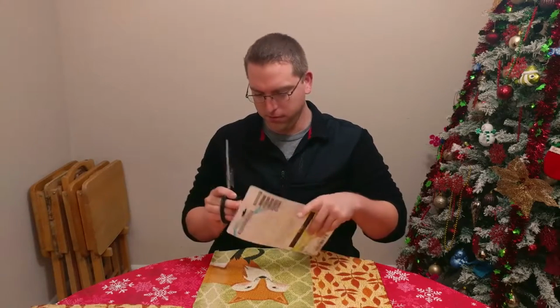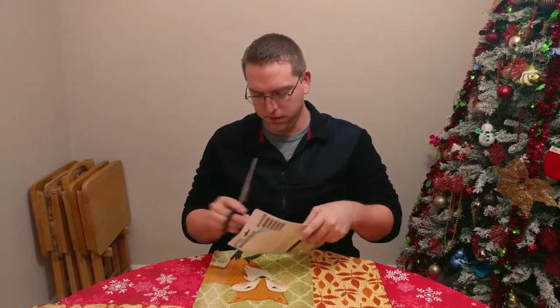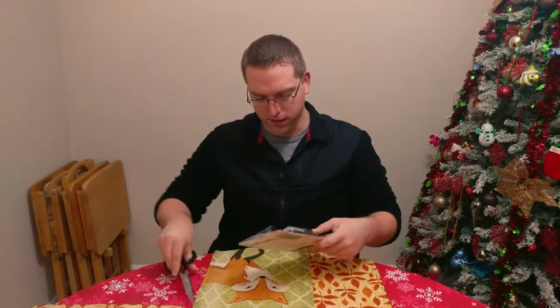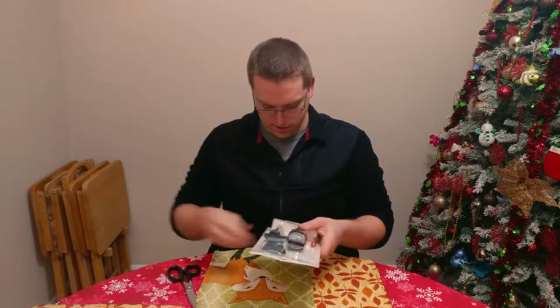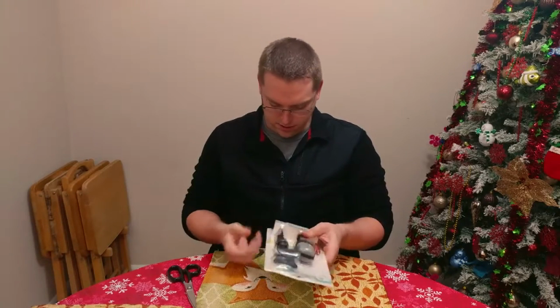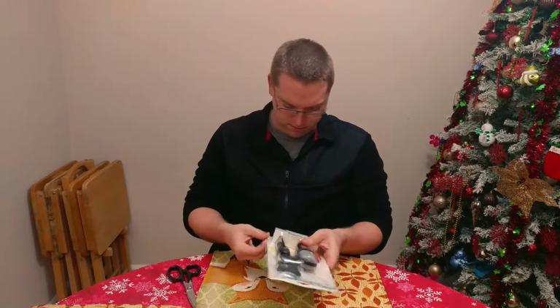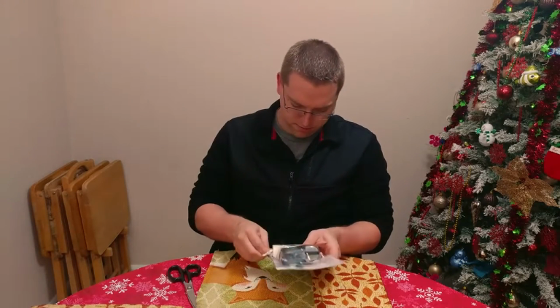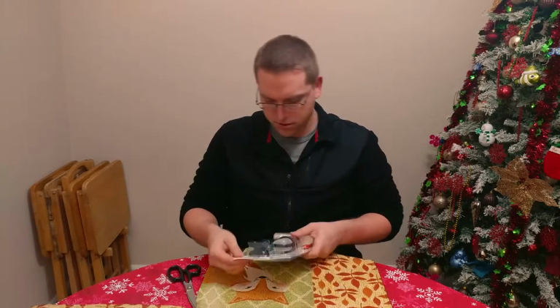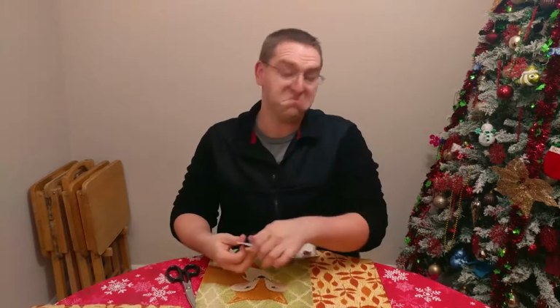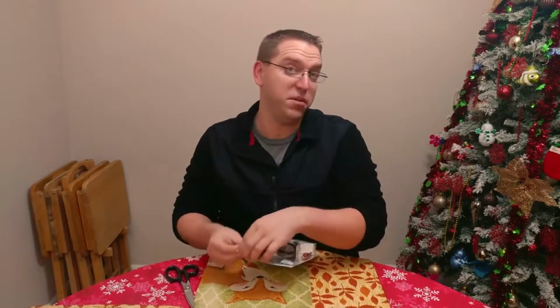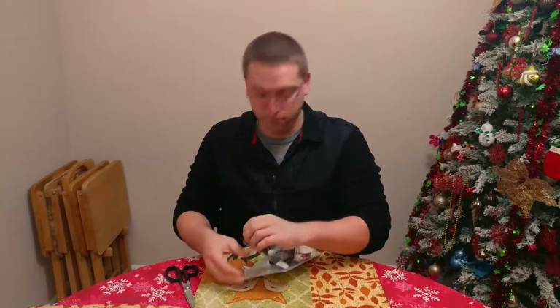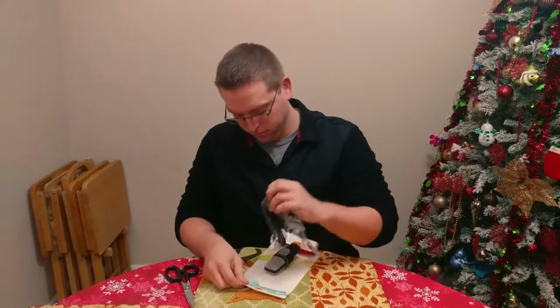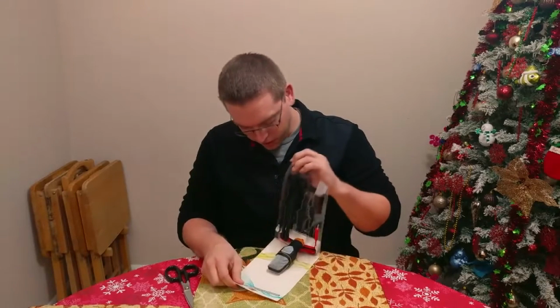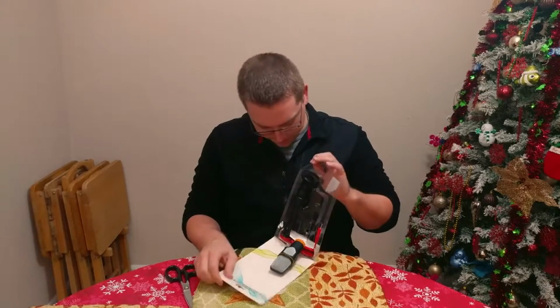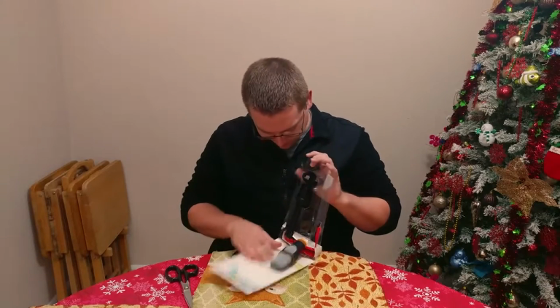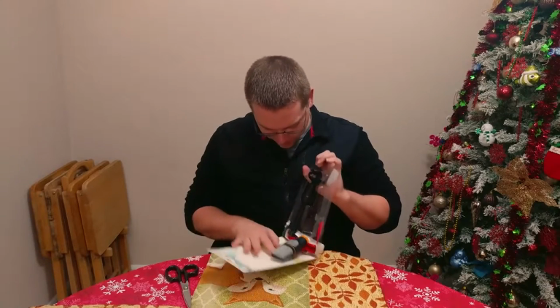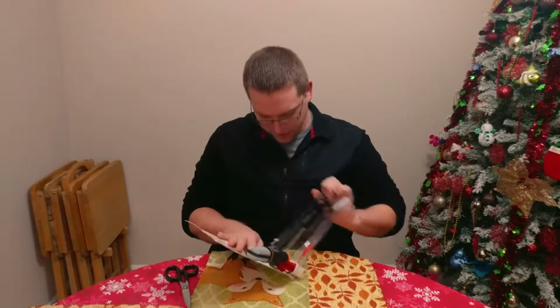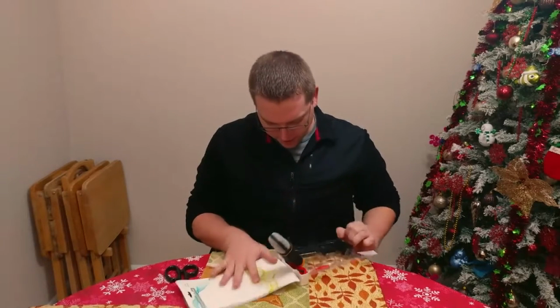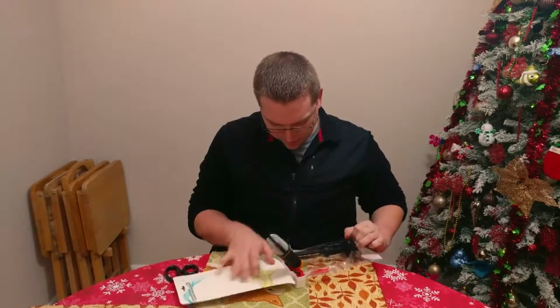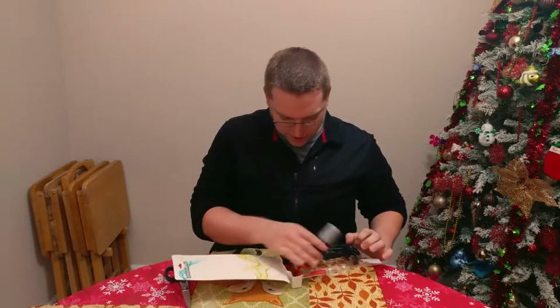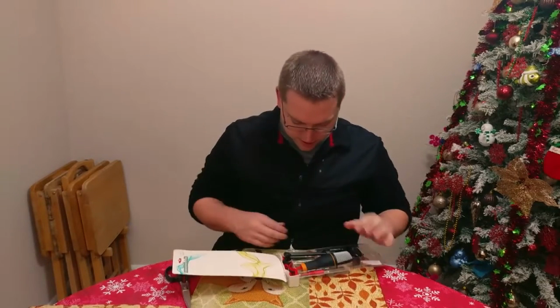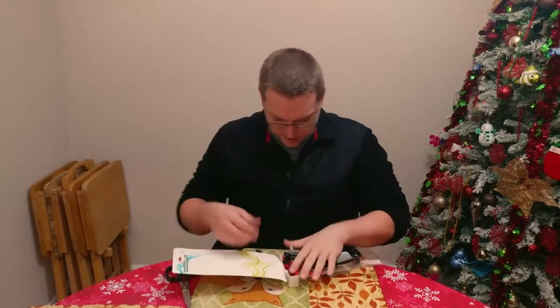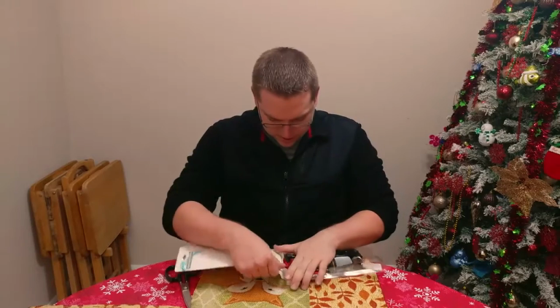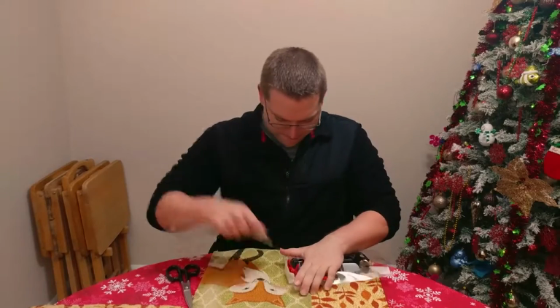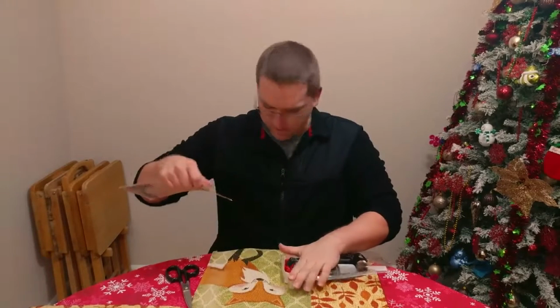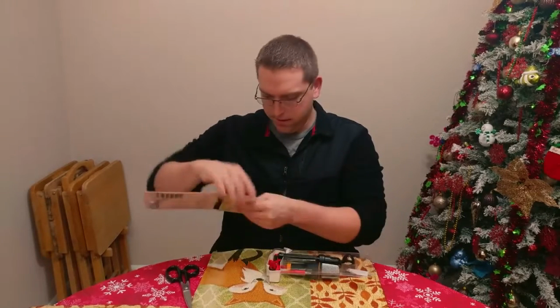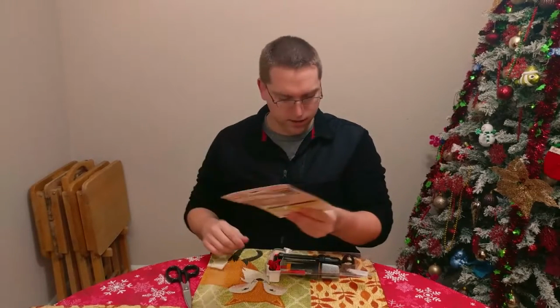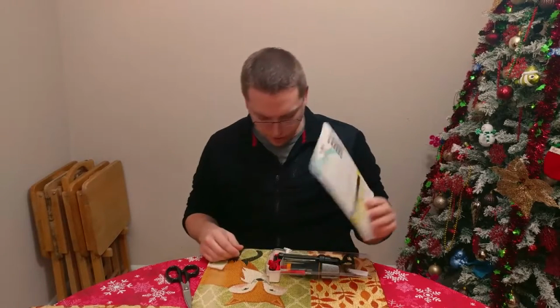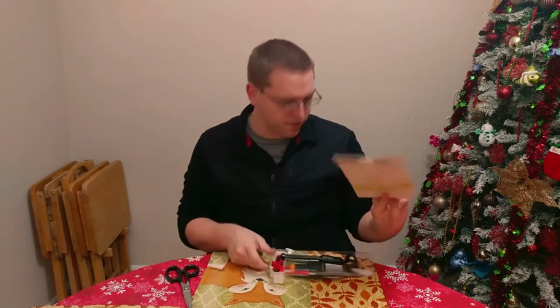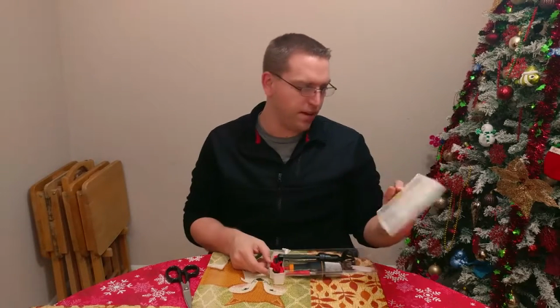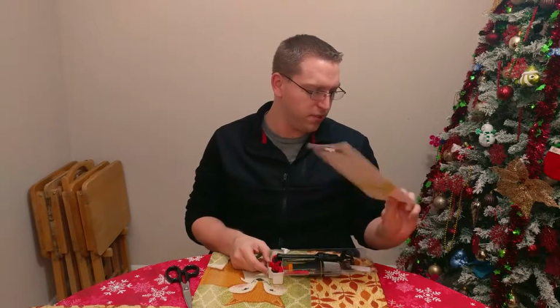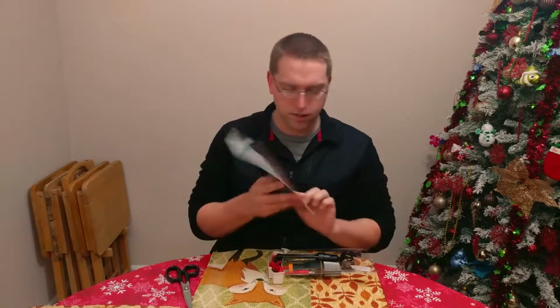Well, you know, phones with a 3.5 millimeter jack. Oh, maybe I don't even need it. There you go. Alright, so two staples to keep it together. Not too bad.